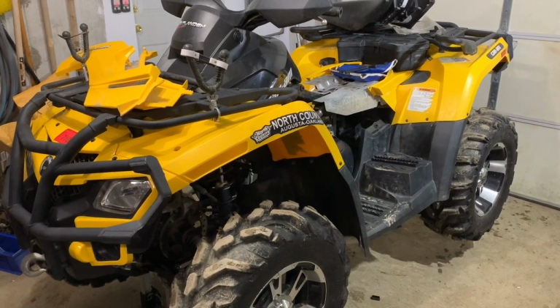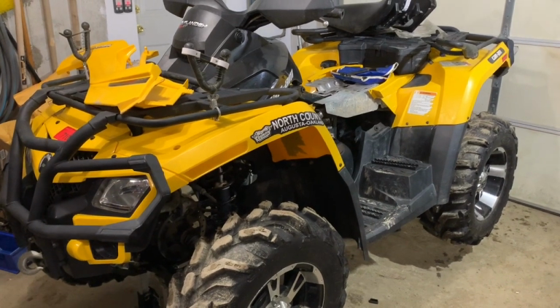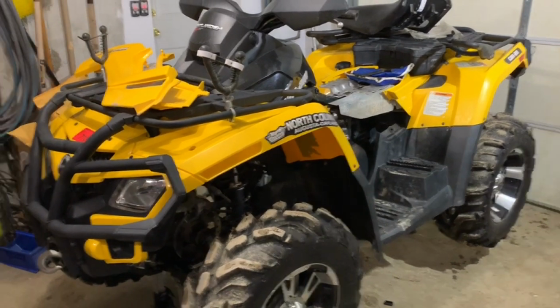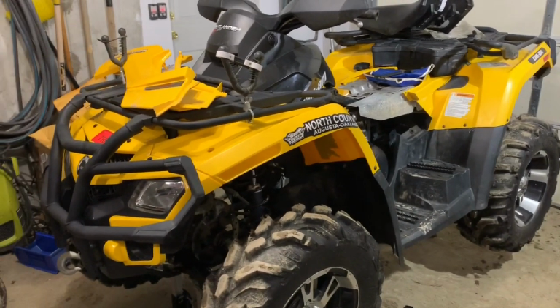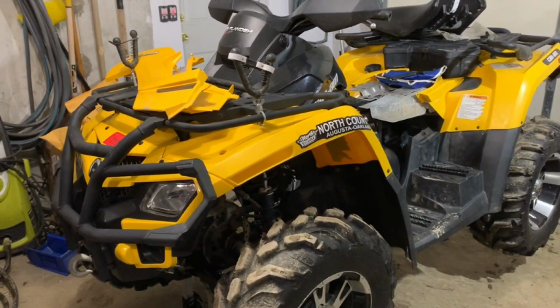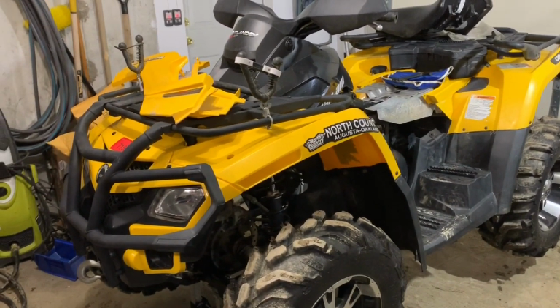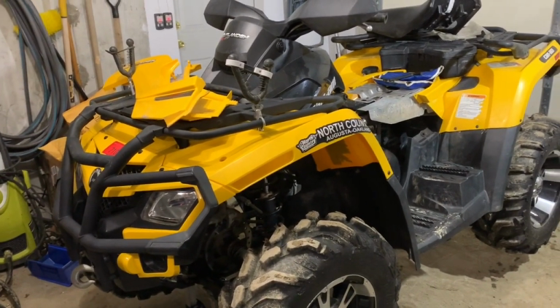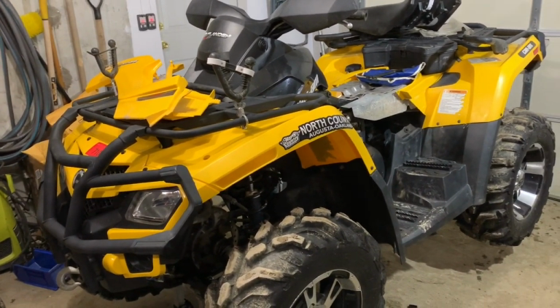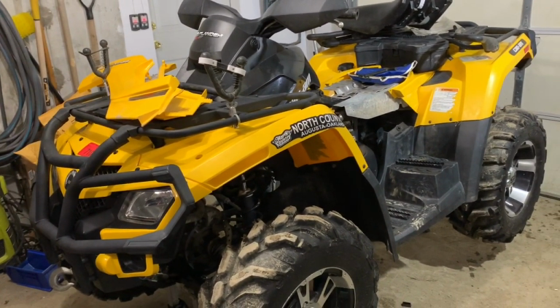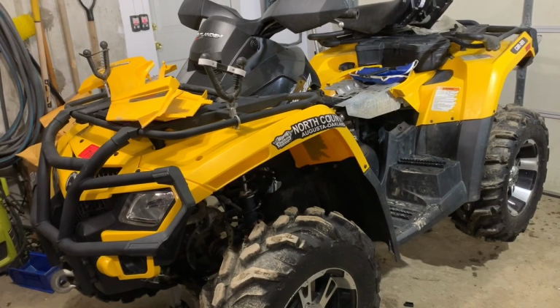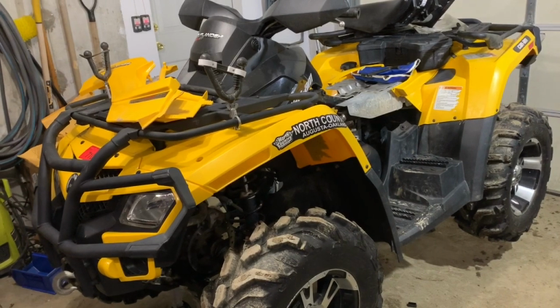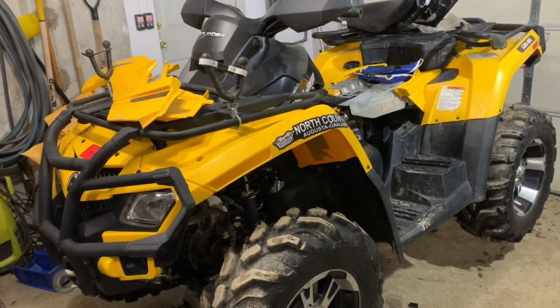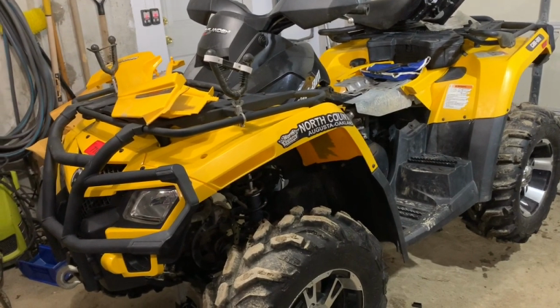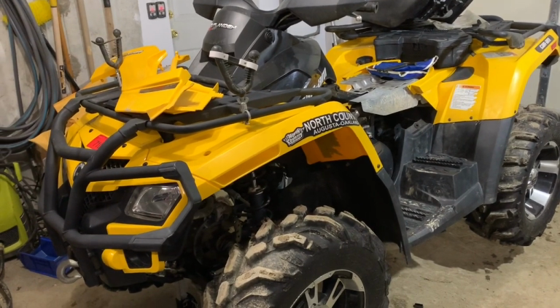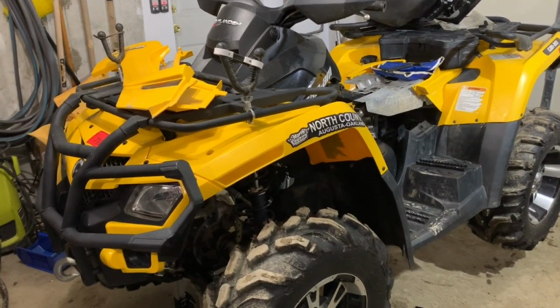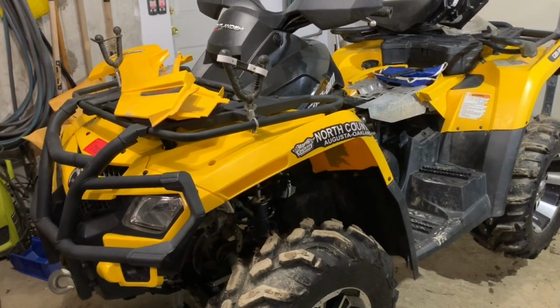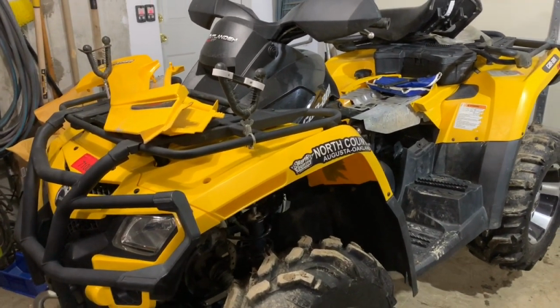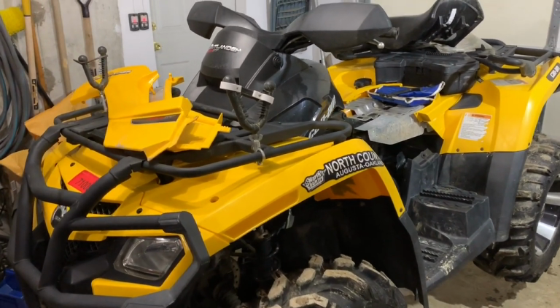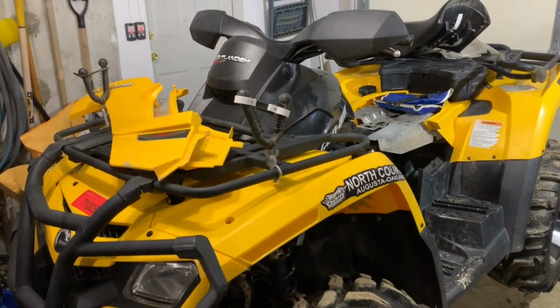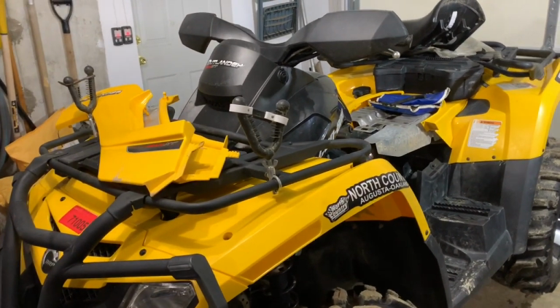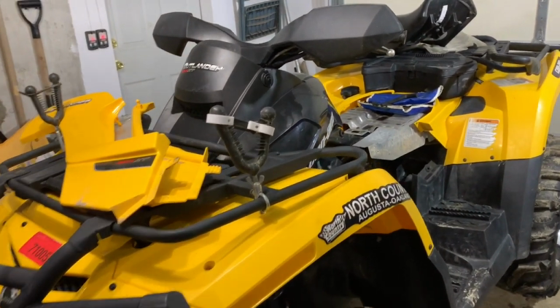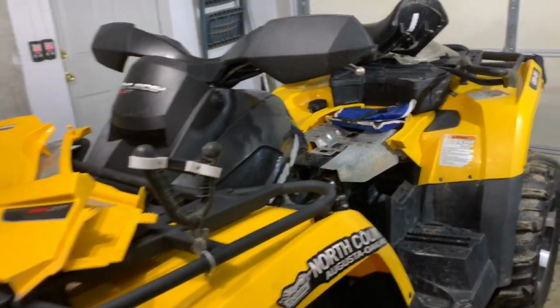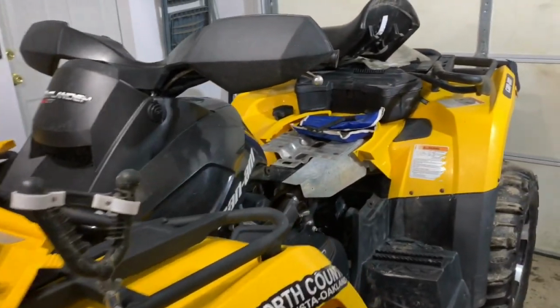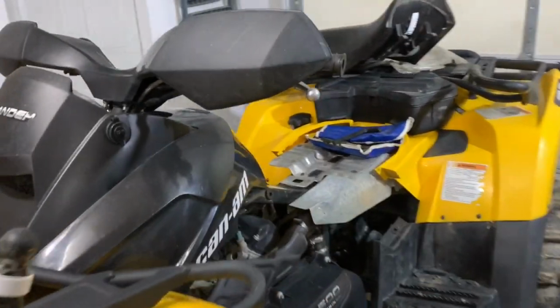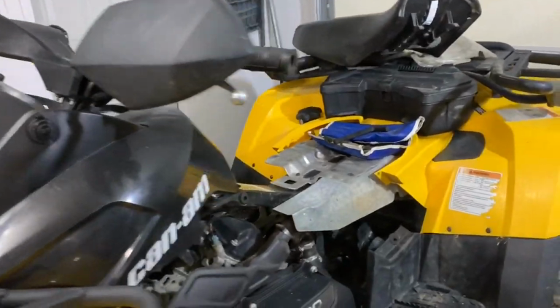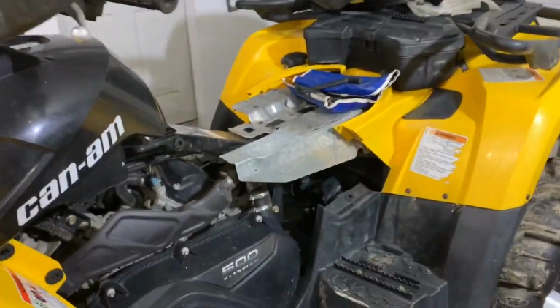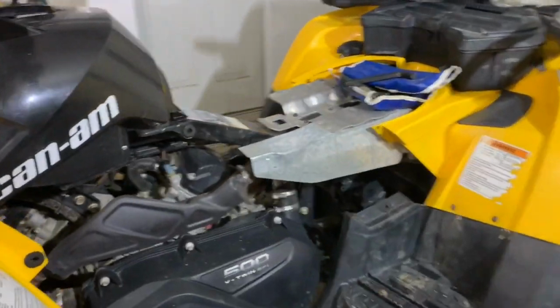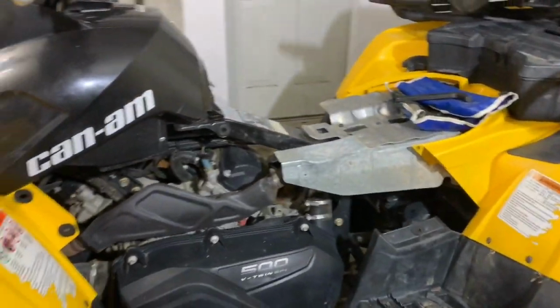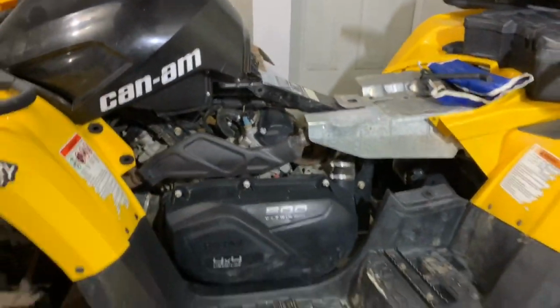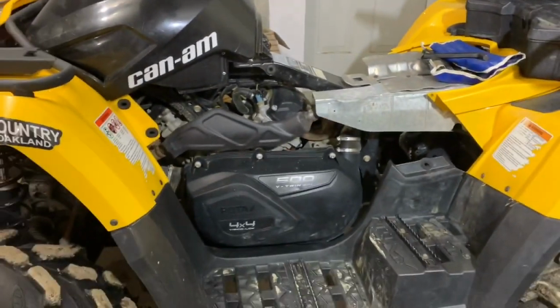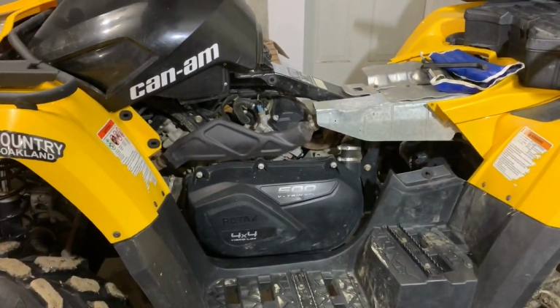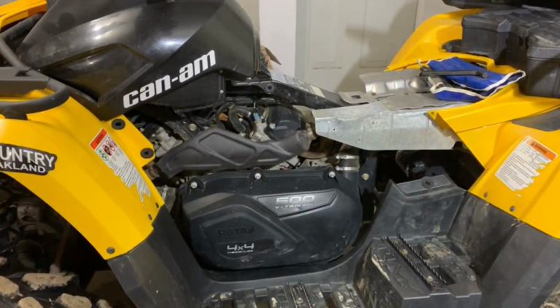Hey everybody, it's Cory here. Today I'm working on a Can-Am Outlander 500 and I have a slight tick in the motor, which tells me that my valves are out of adjustment. So I'm going to go ahead and adjust those valves.